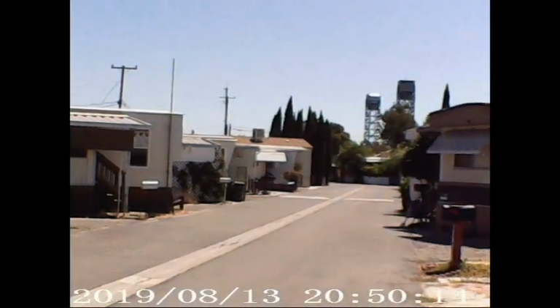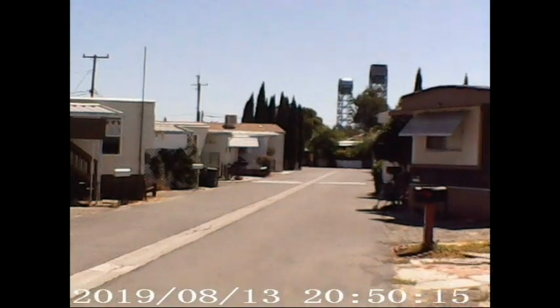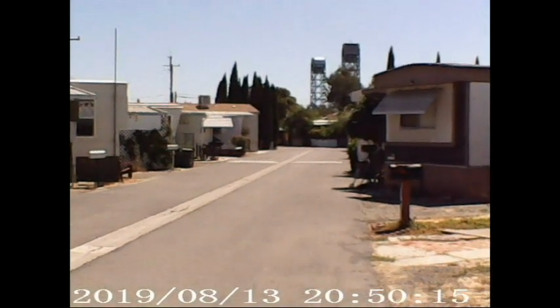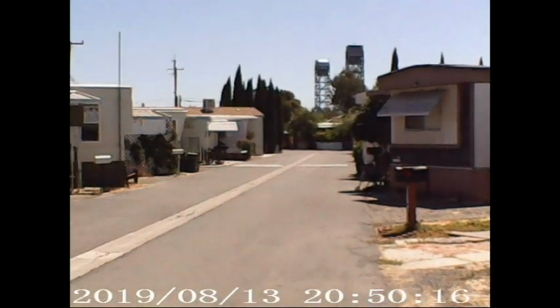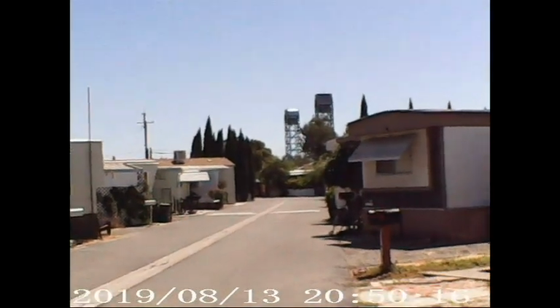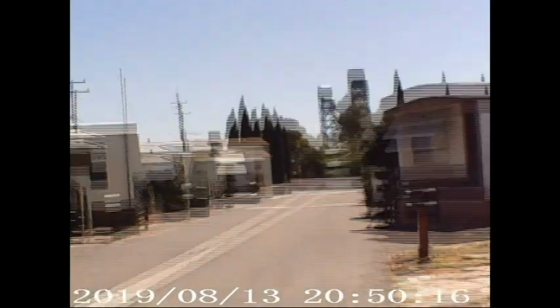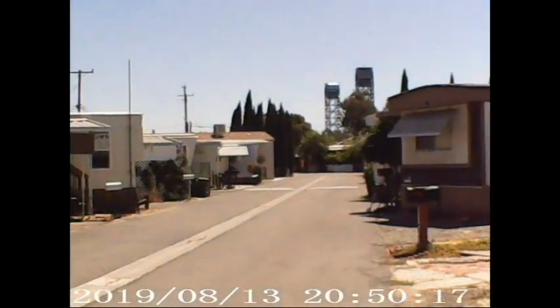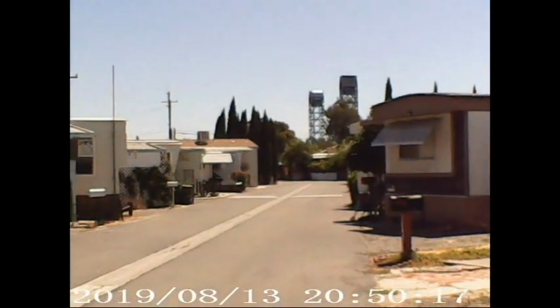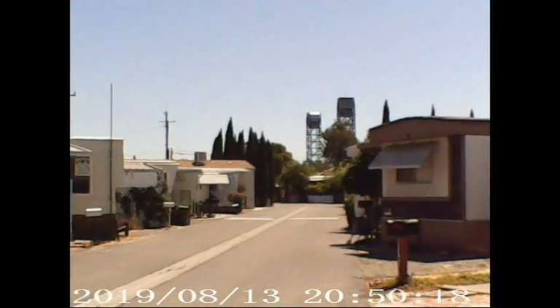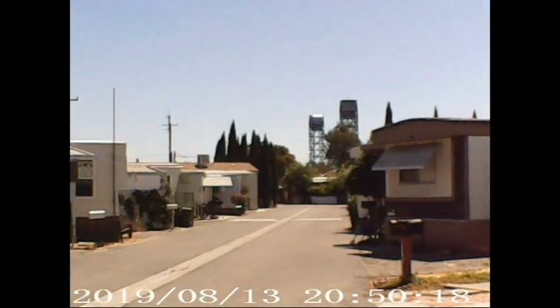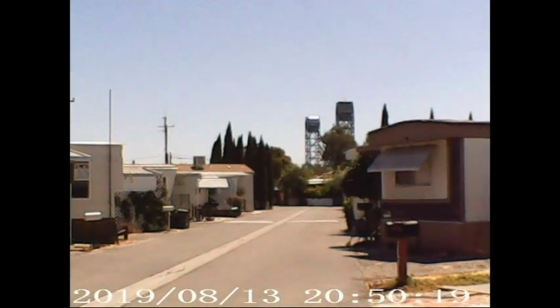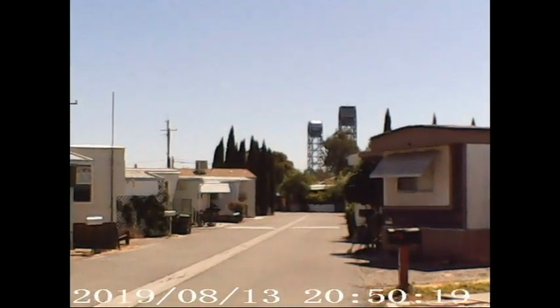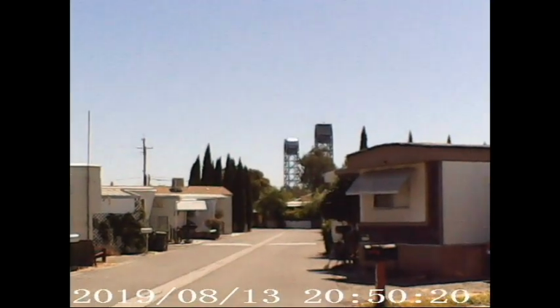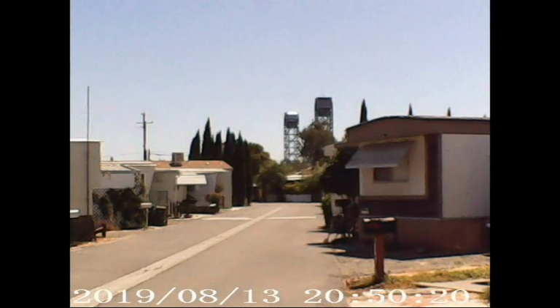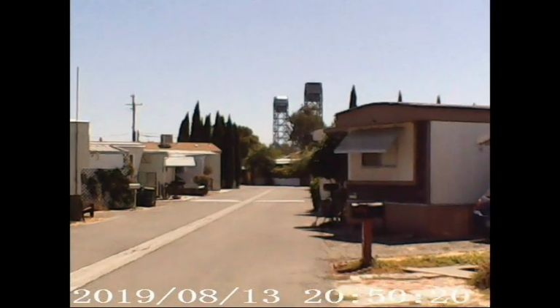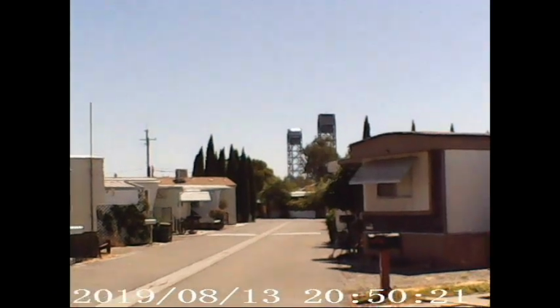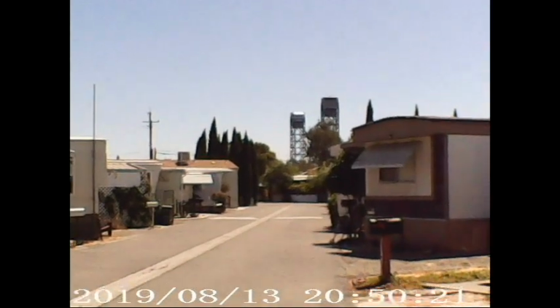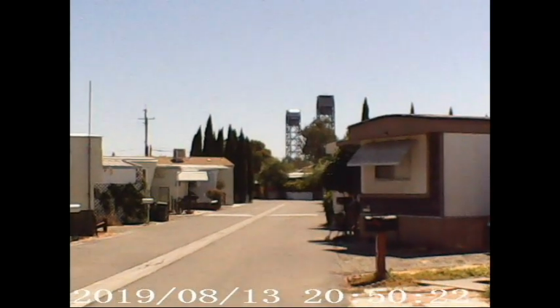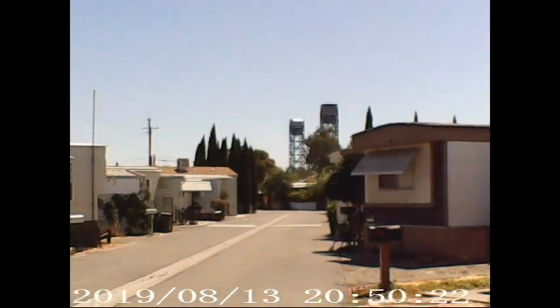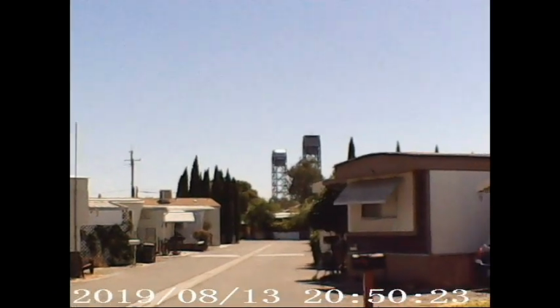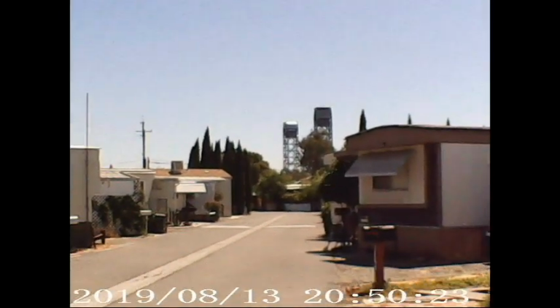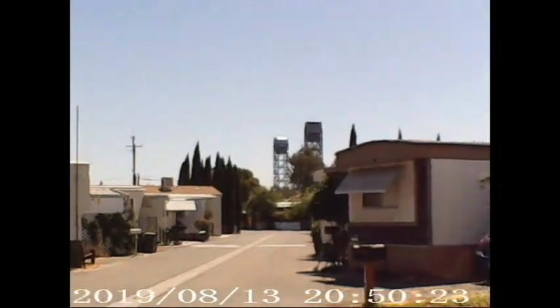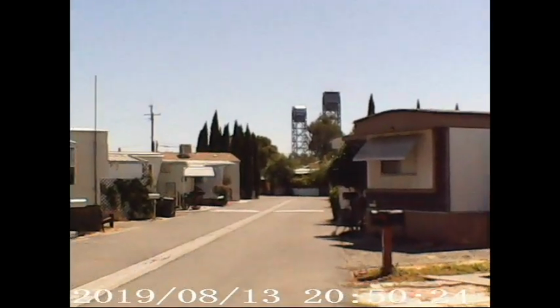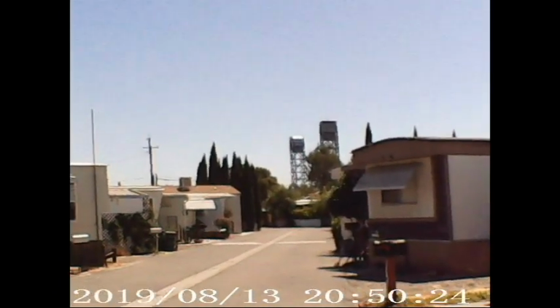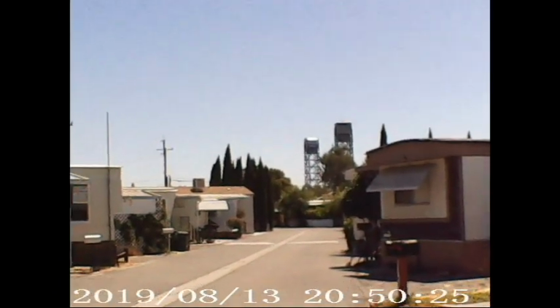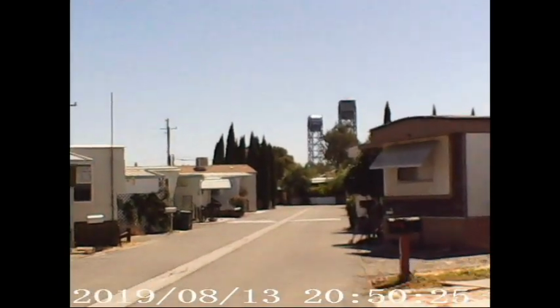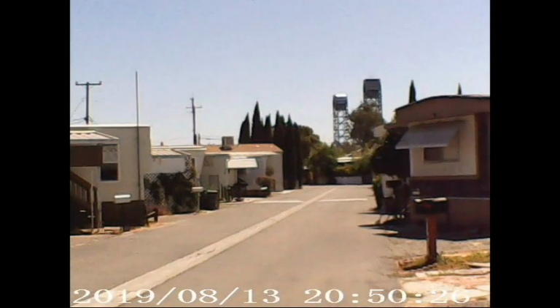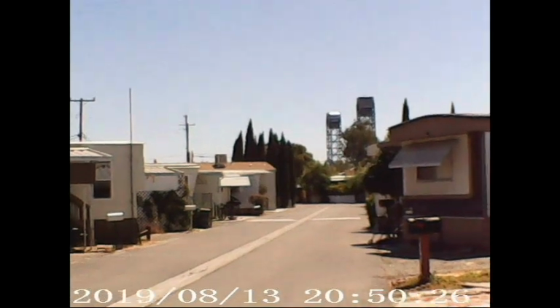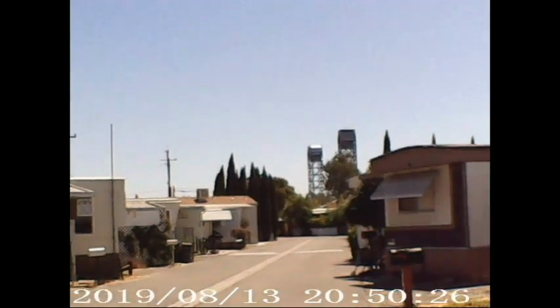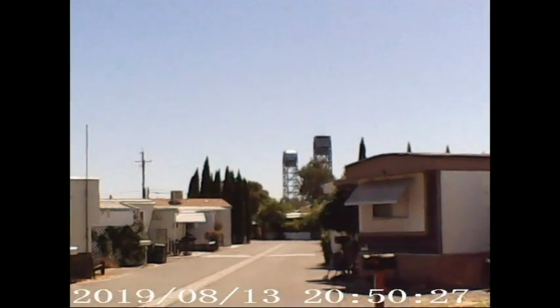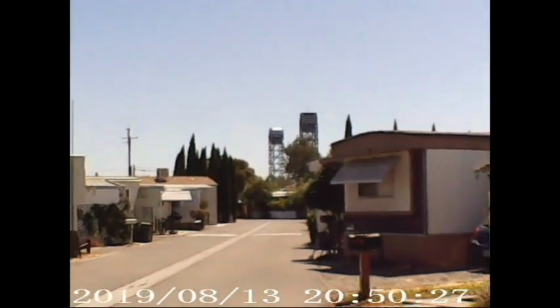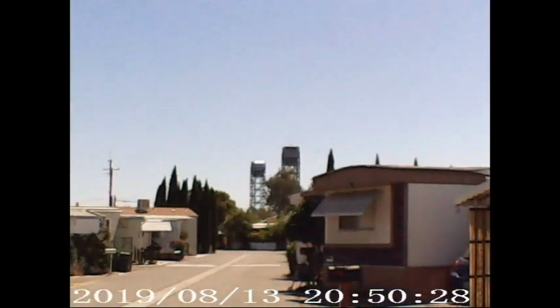So anyway, I just wanted to show a little bit of this fake GoPro Hero 7. All right guys, see you later.